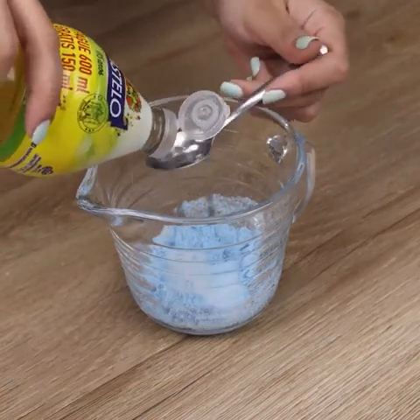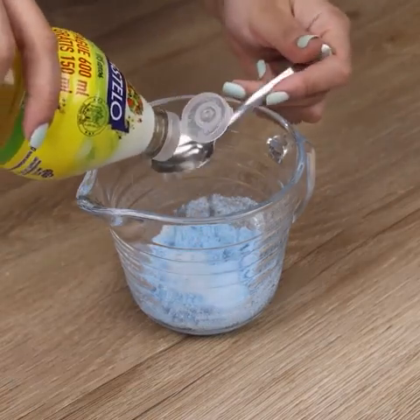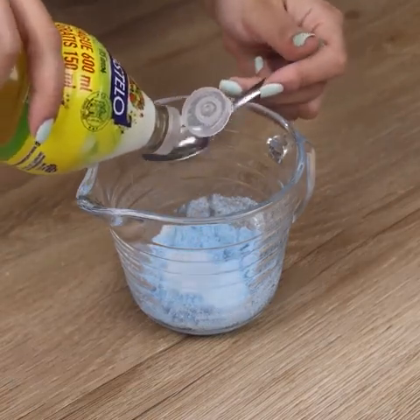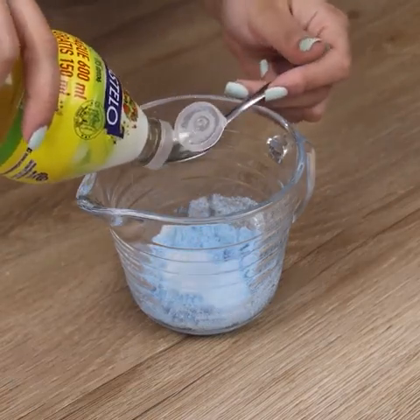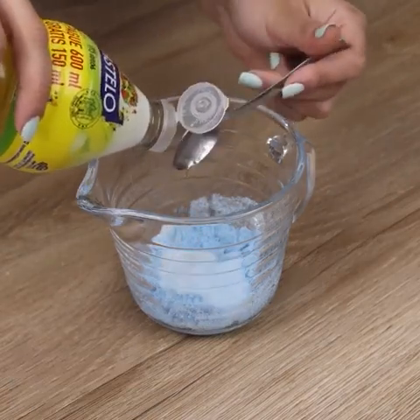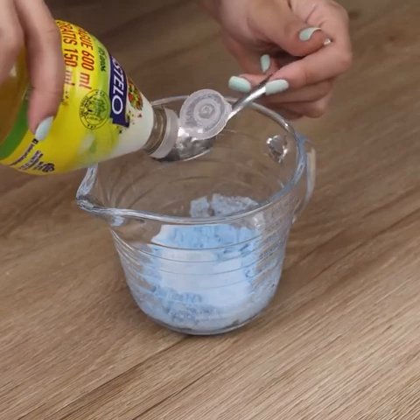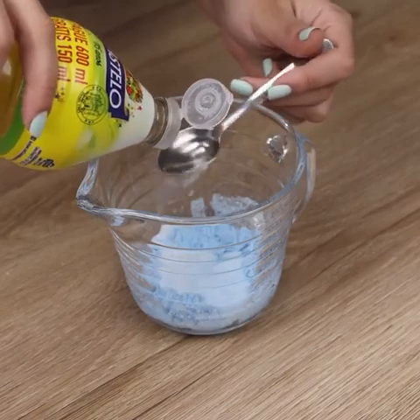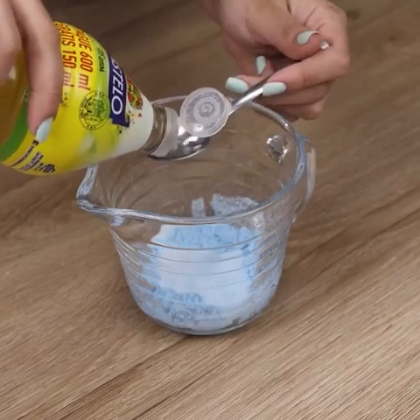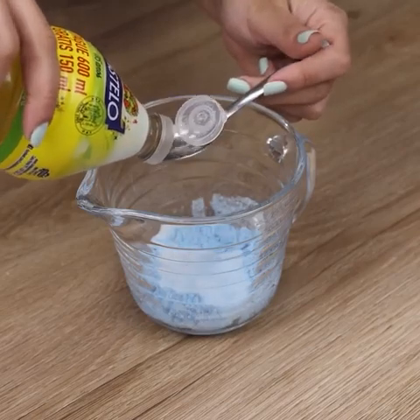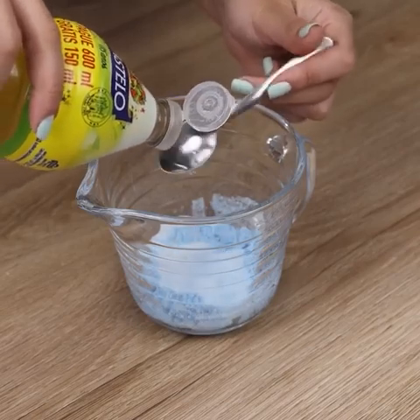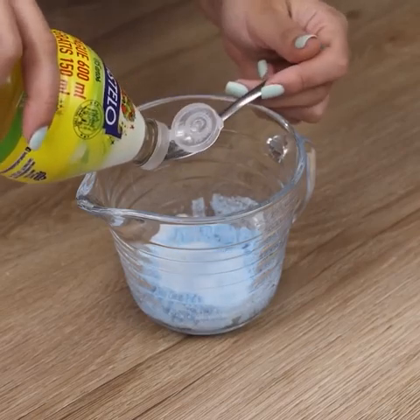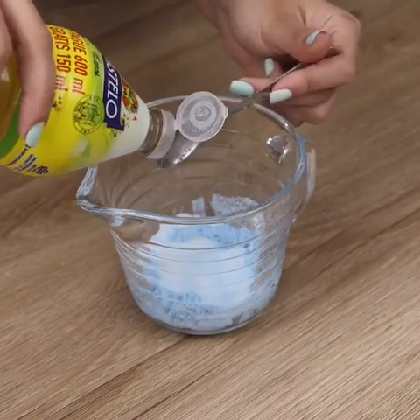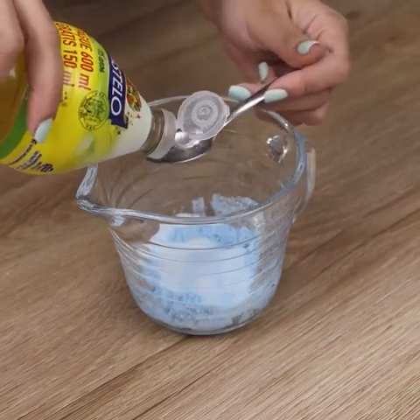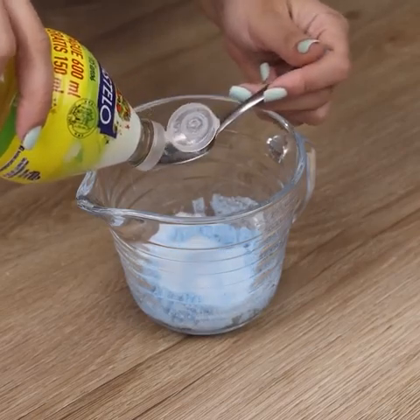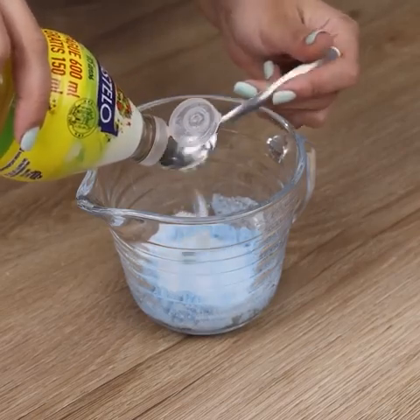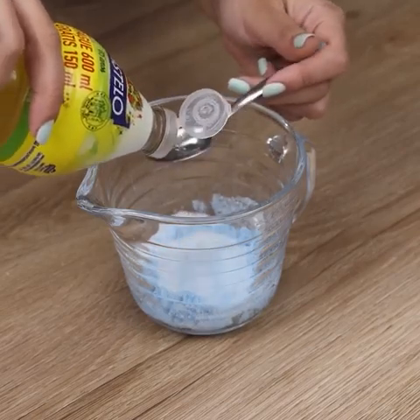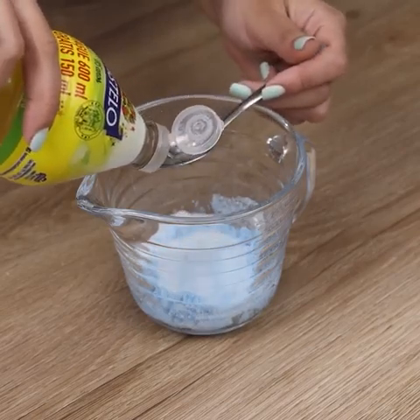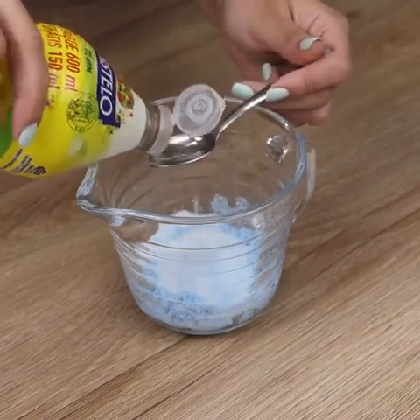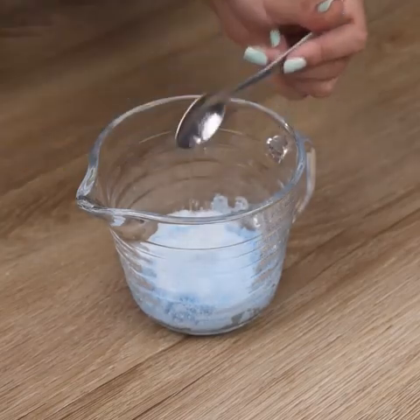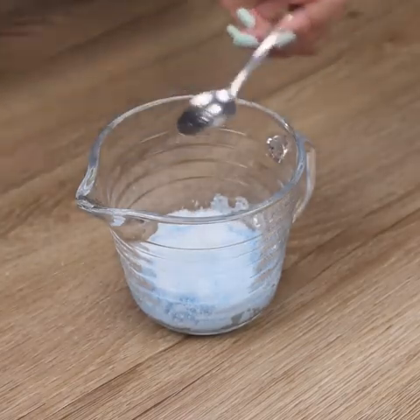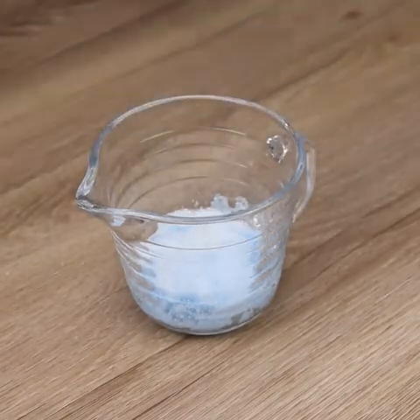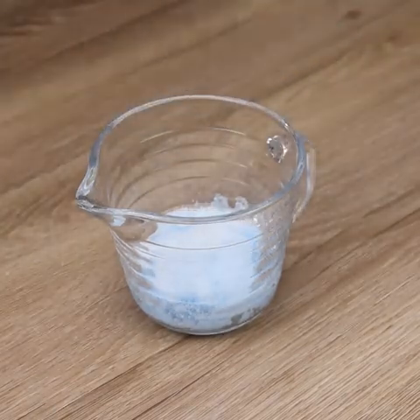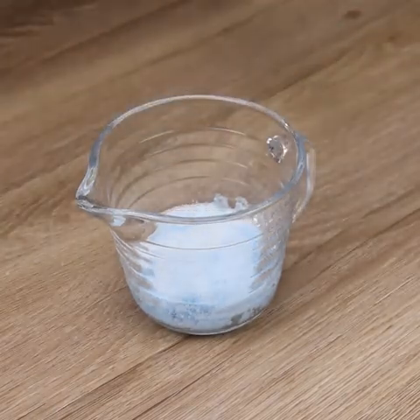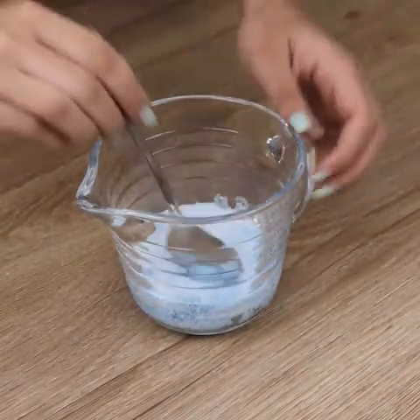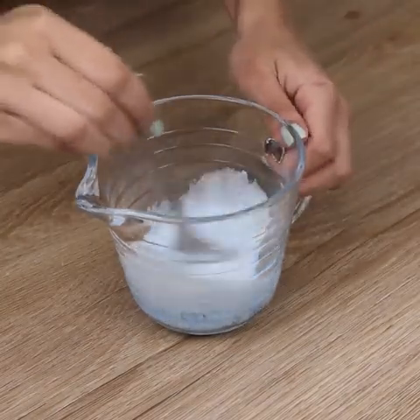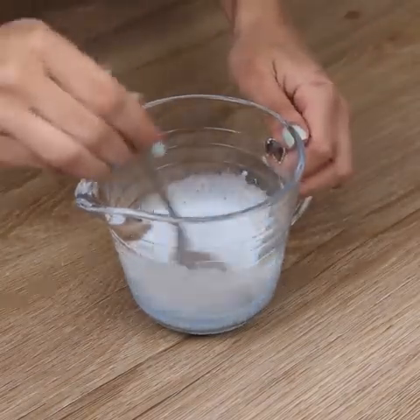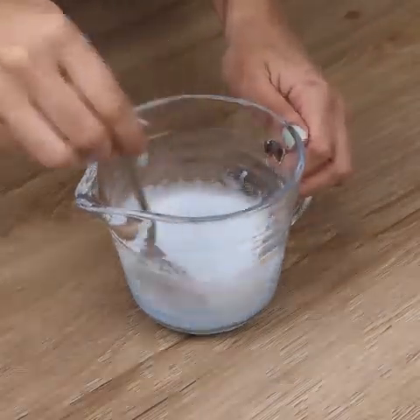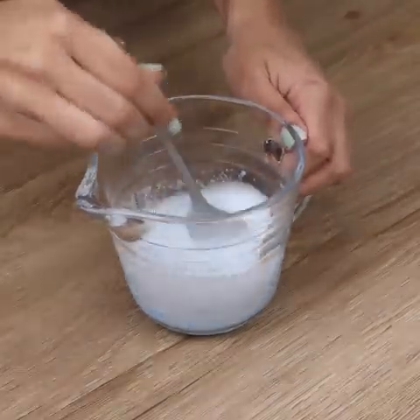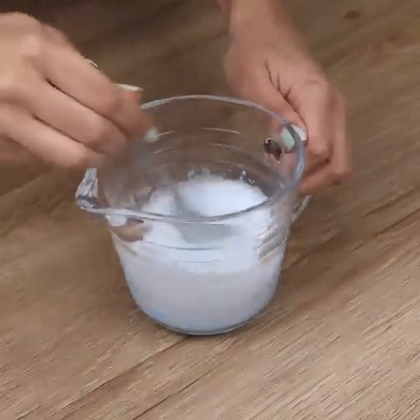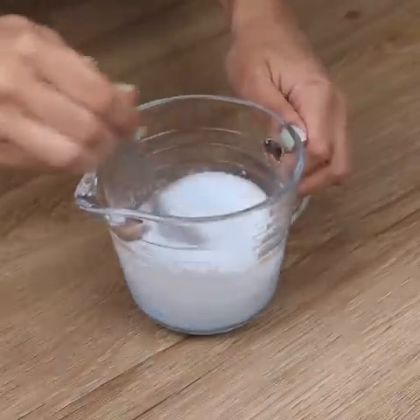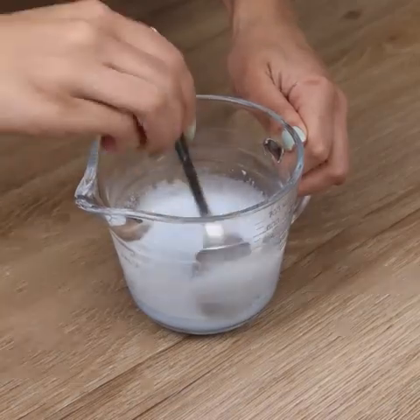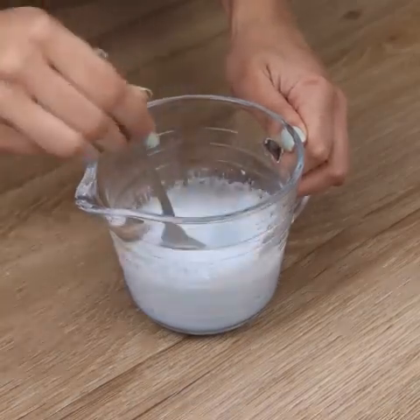We will mix again until all ingredients dilute evenly. This mixture I apply directly to the toilet whenever necessary. If your toilet is heavily stained, increase the amount of product to apply, and if necessary let it soak for a few minutes.